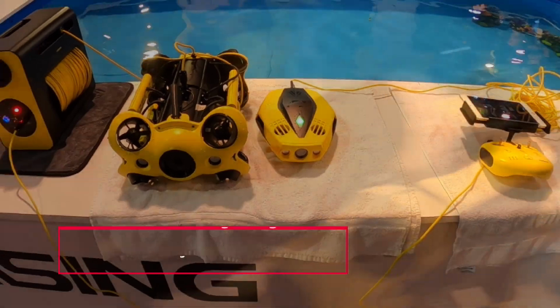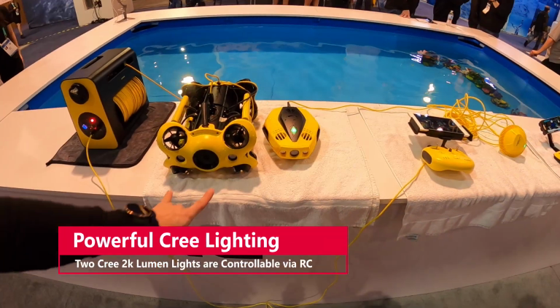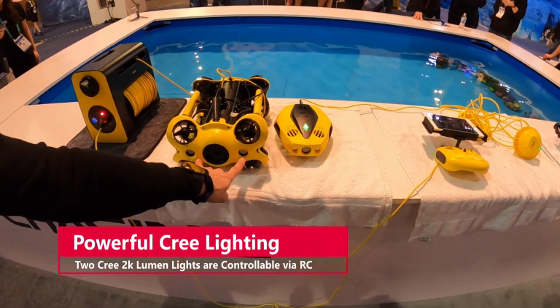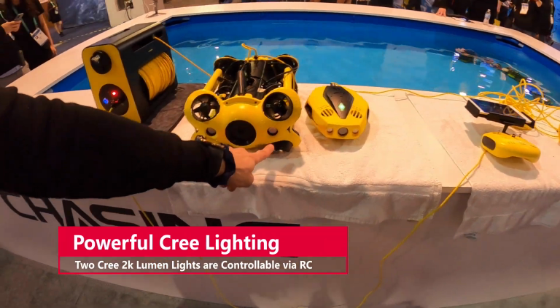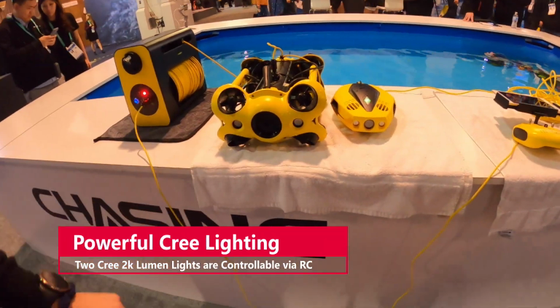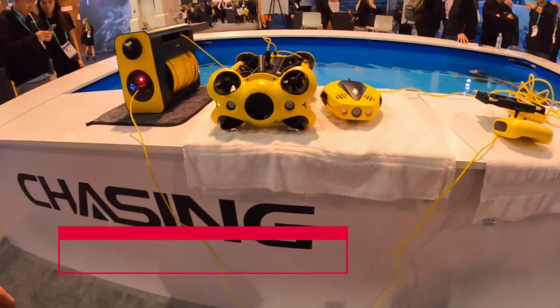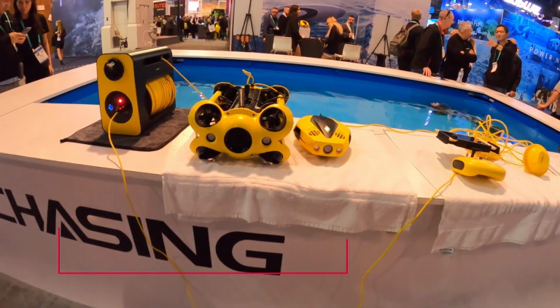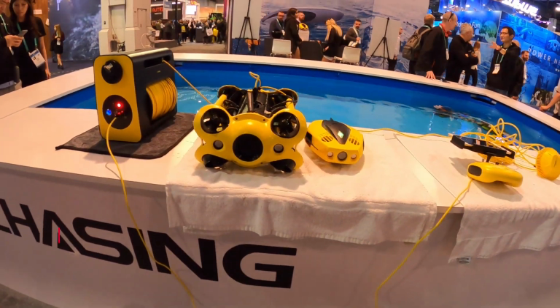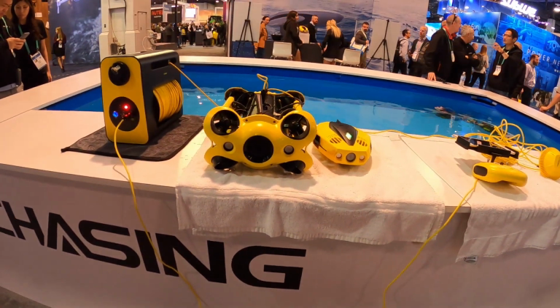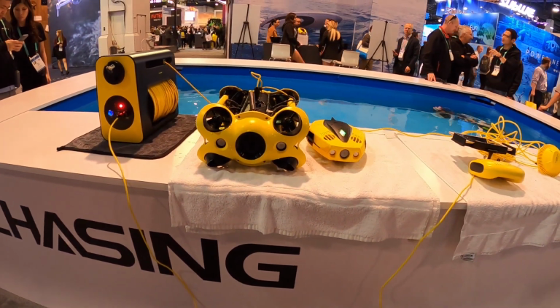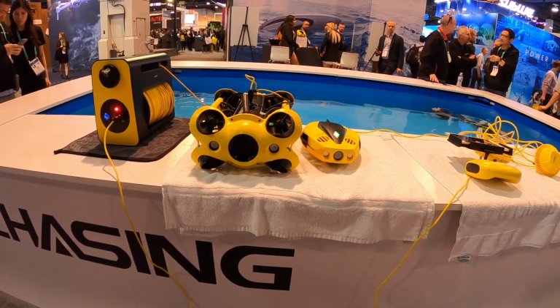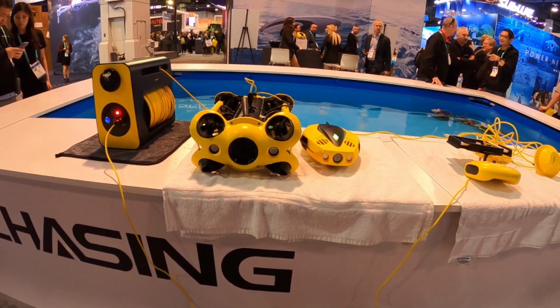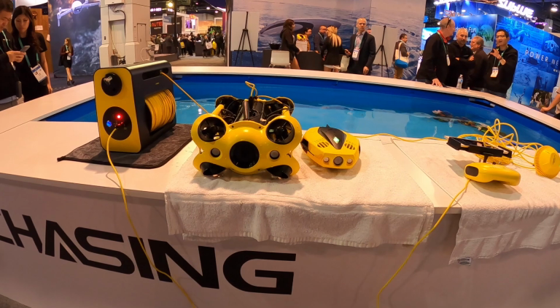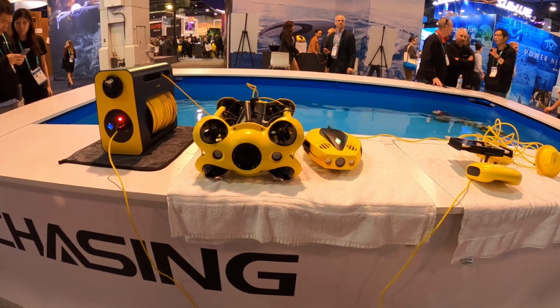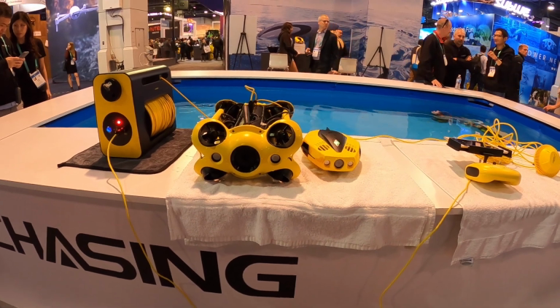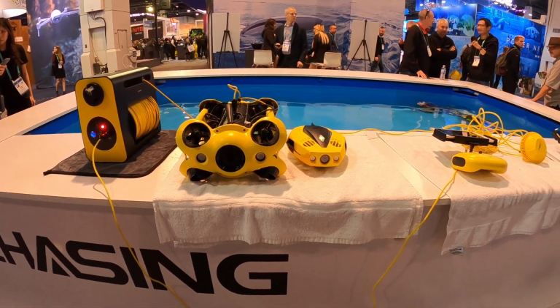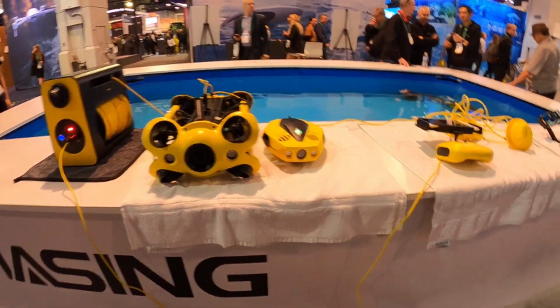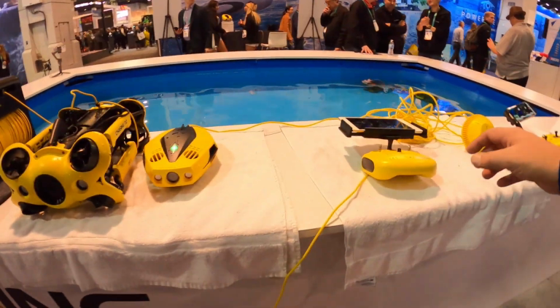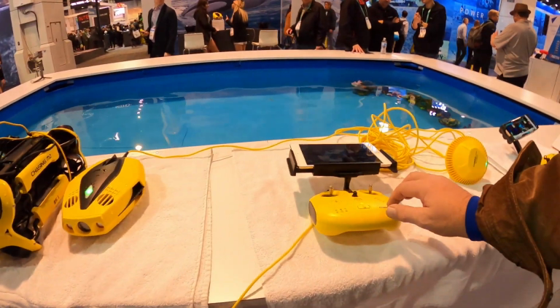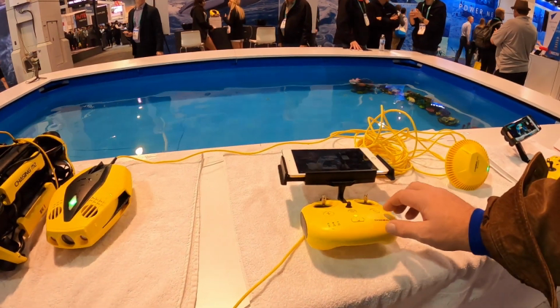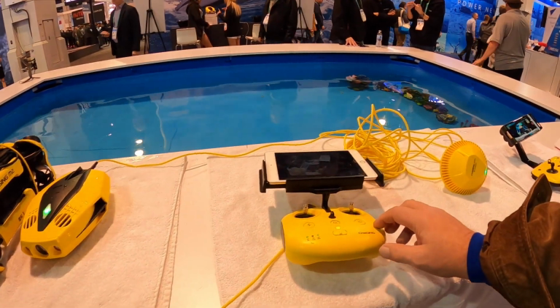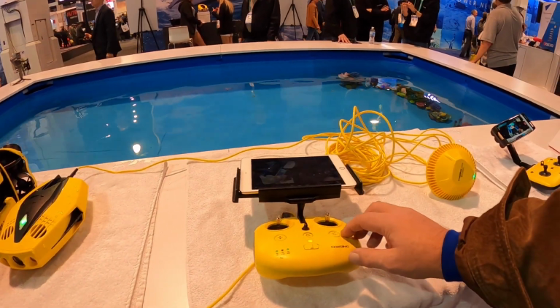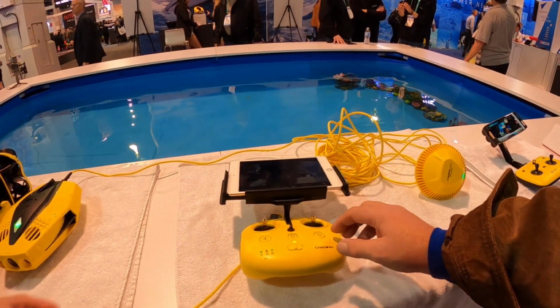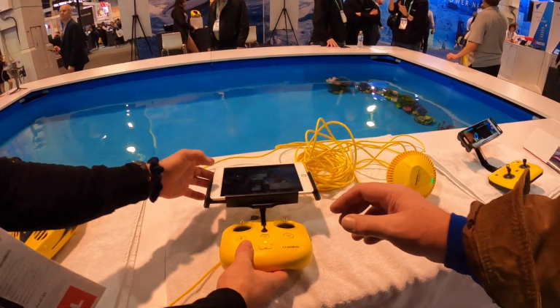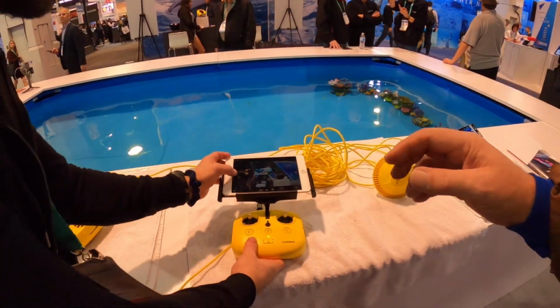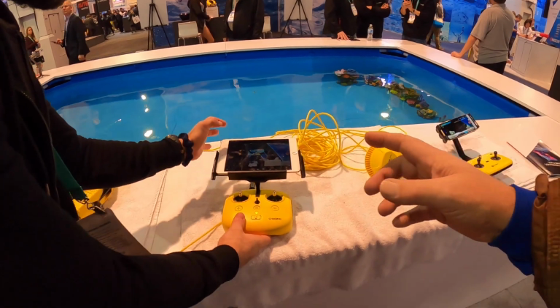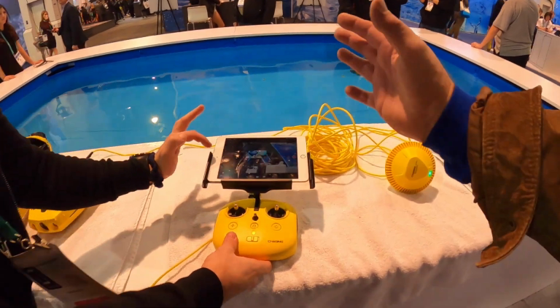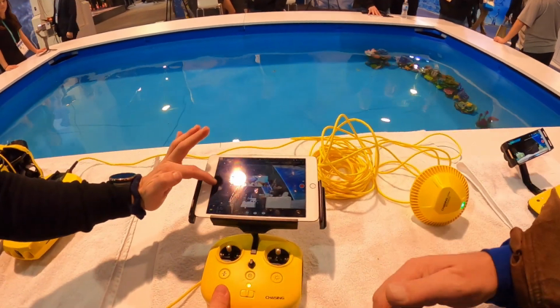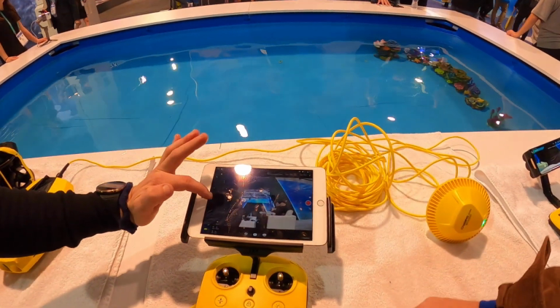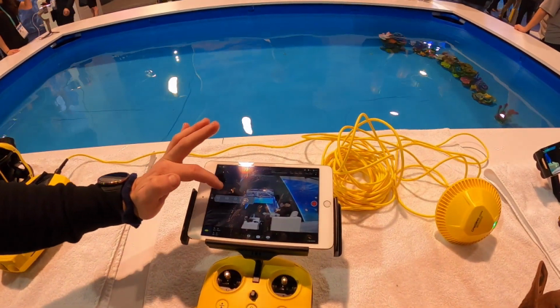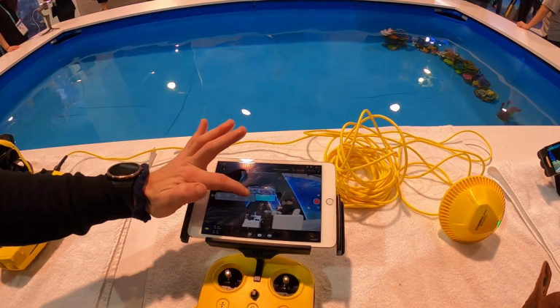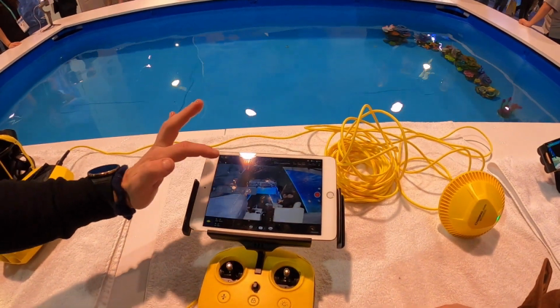You've got two Cree 2,000 lumen lights now — much brighter. They're controllable via the controller; you can set them bright or turn them down.